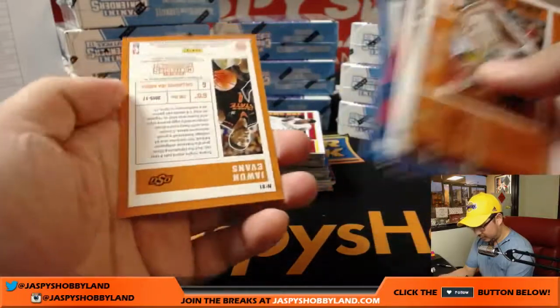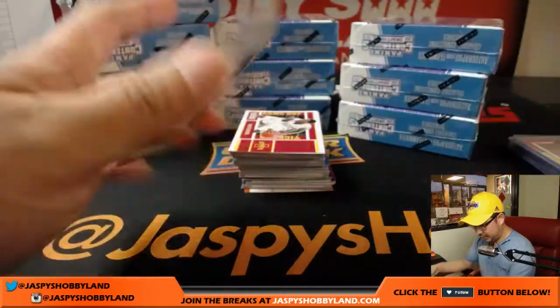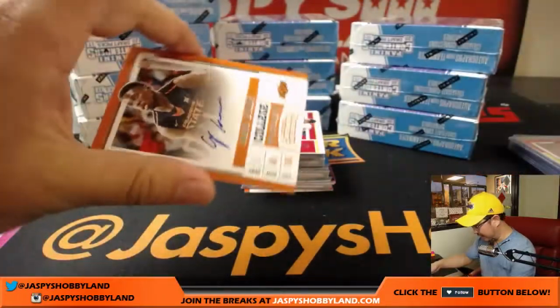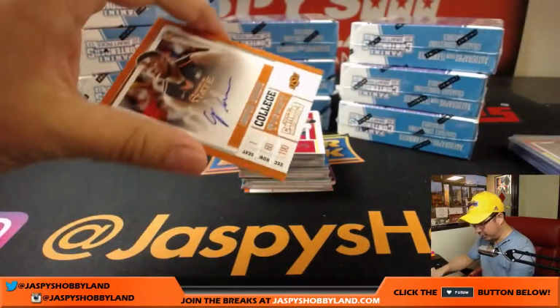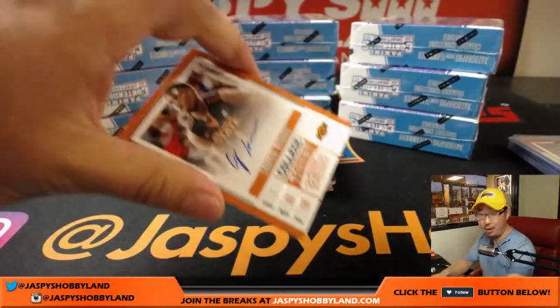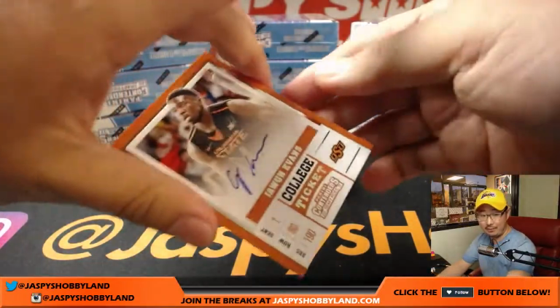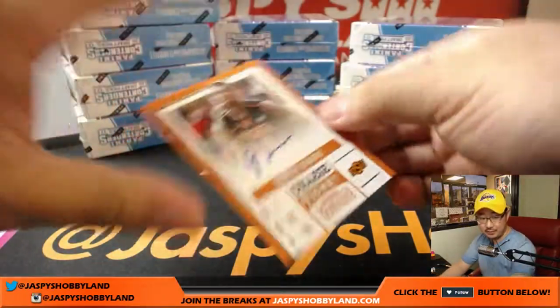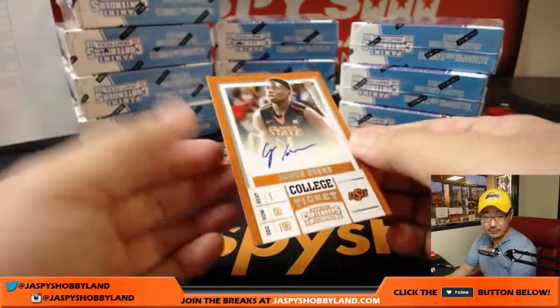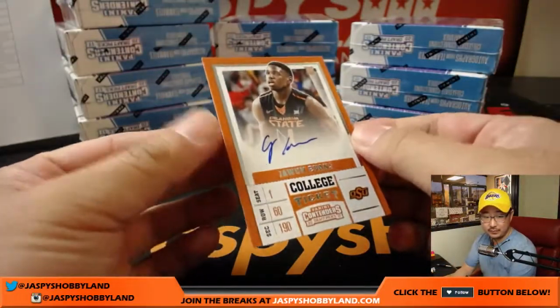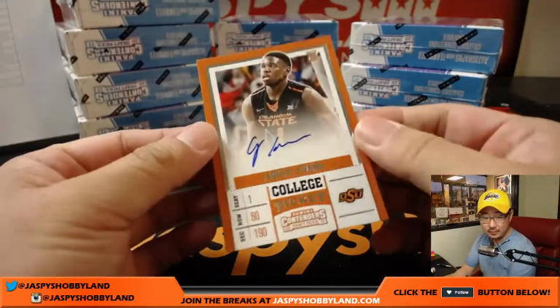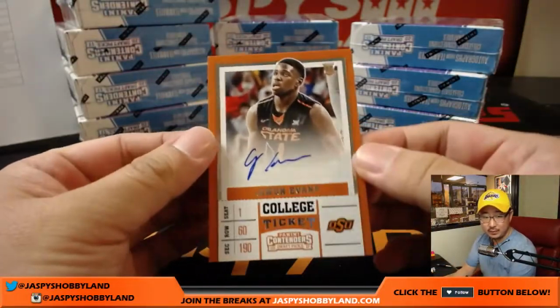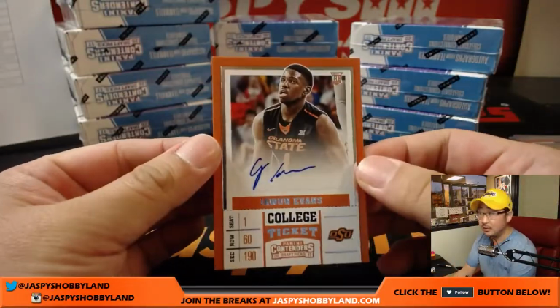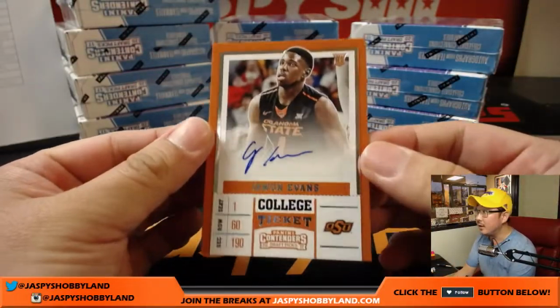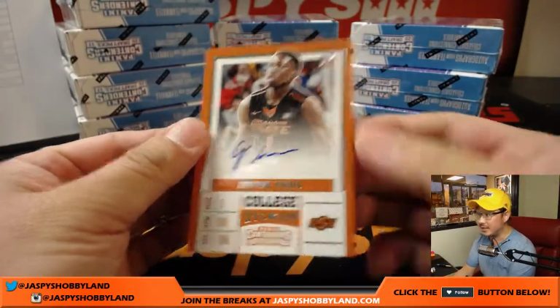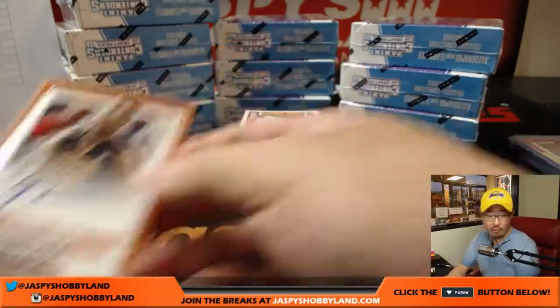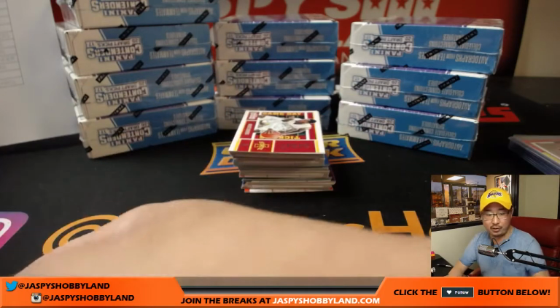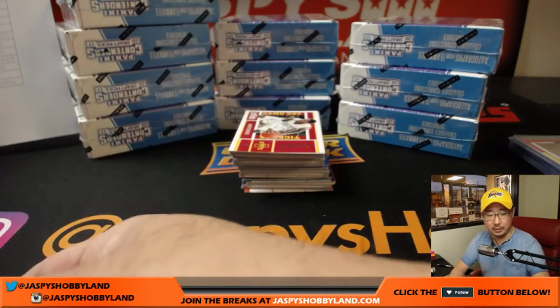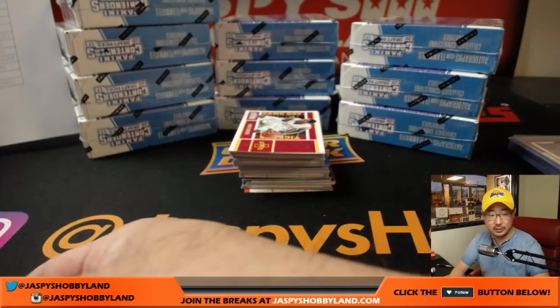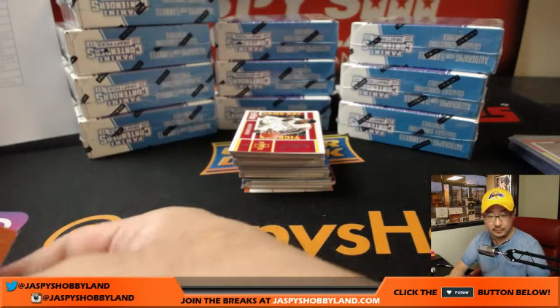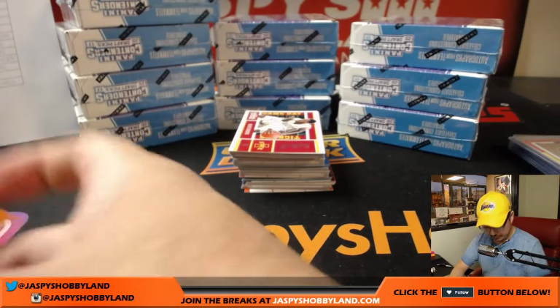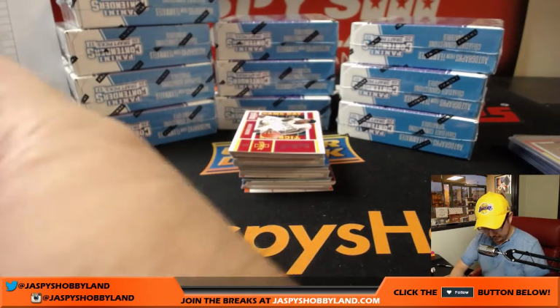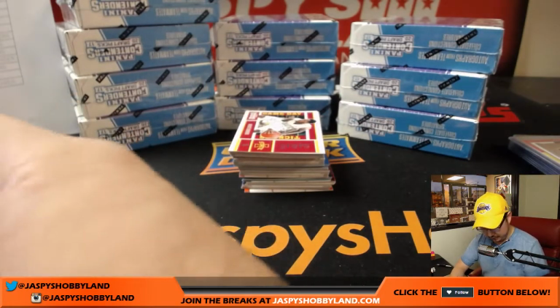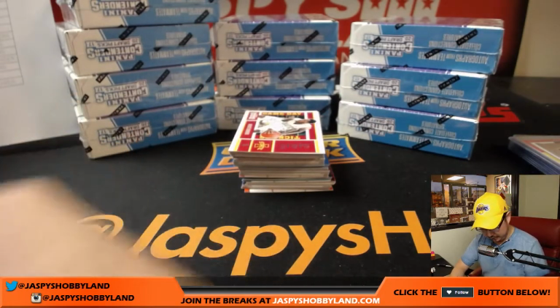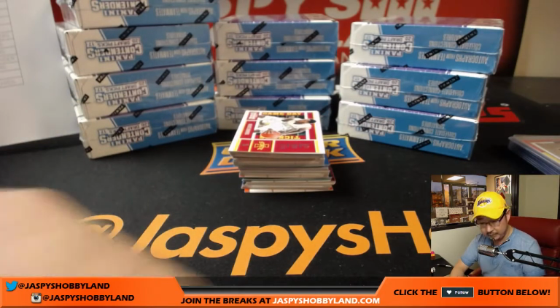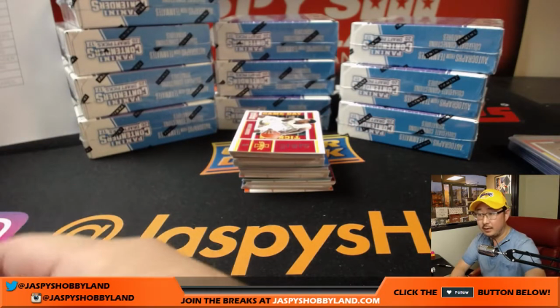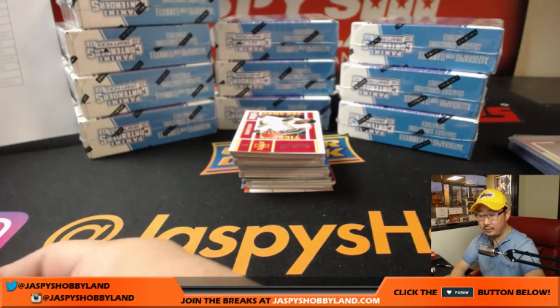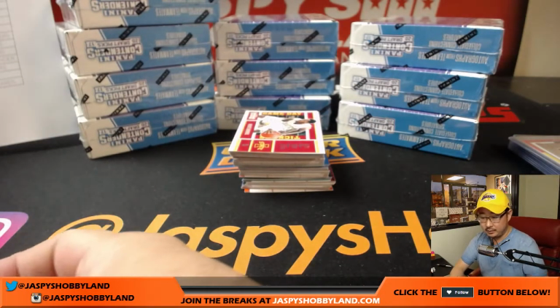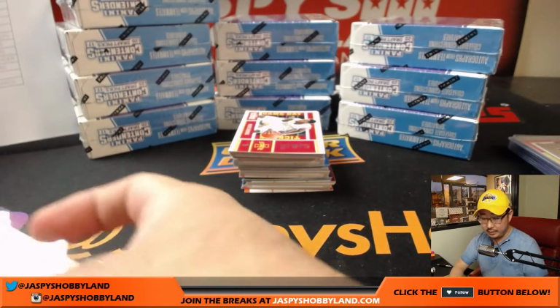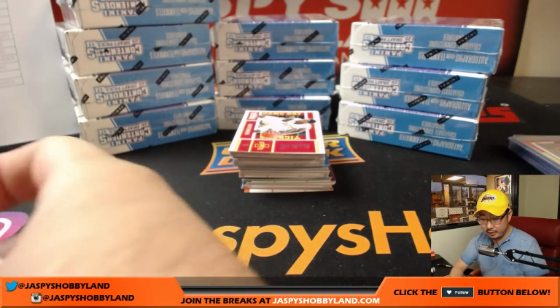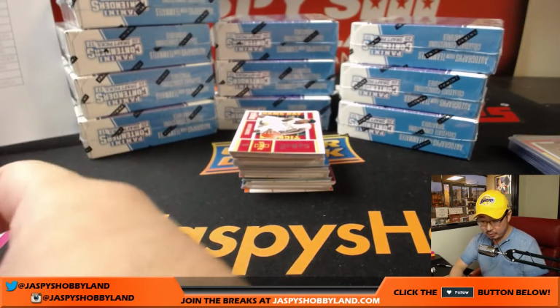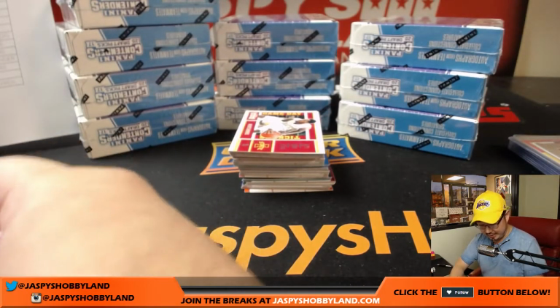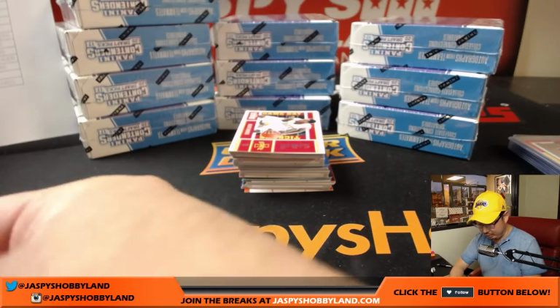And another Juwan Evans — nice, that's another one for the Clippers, going to Daniel P.